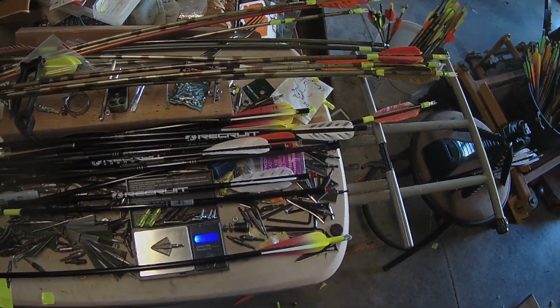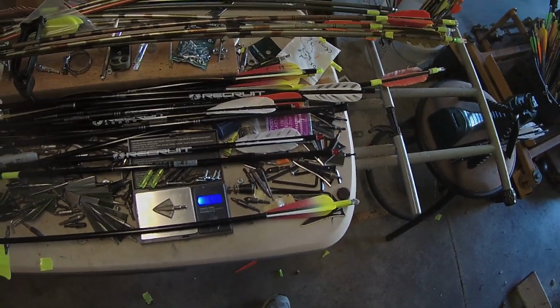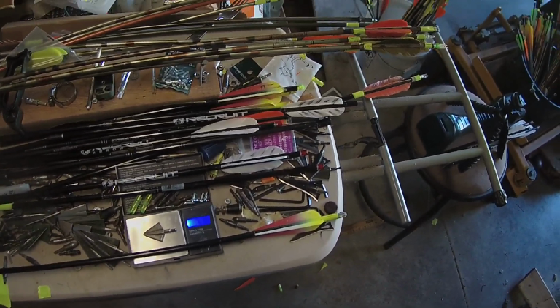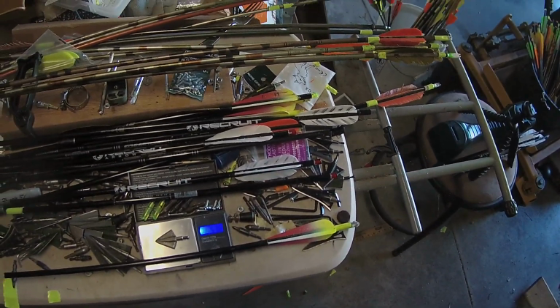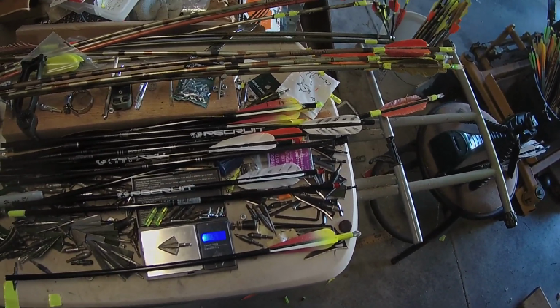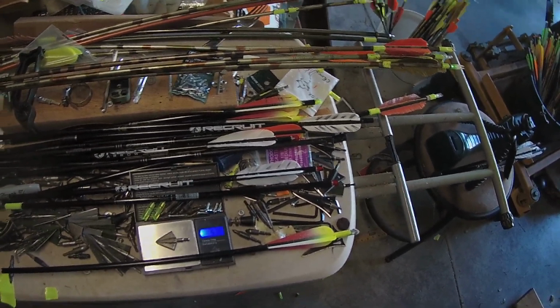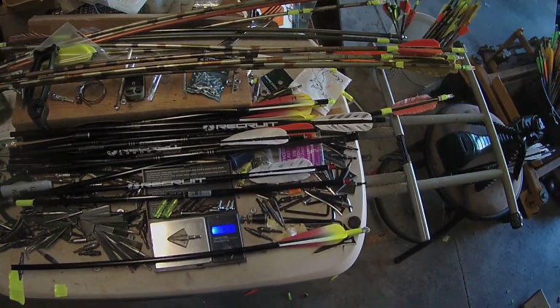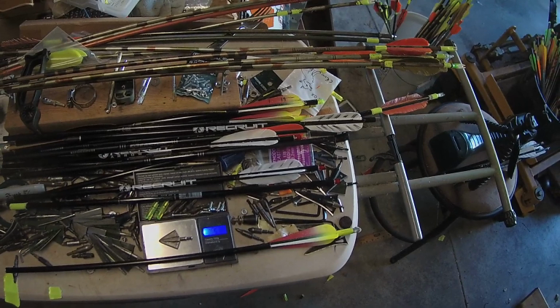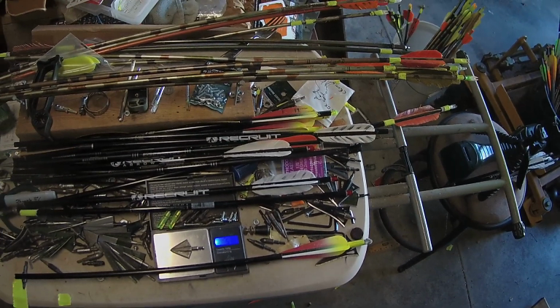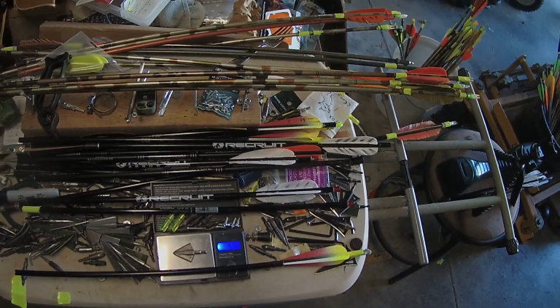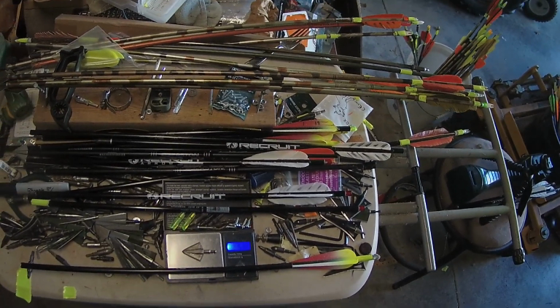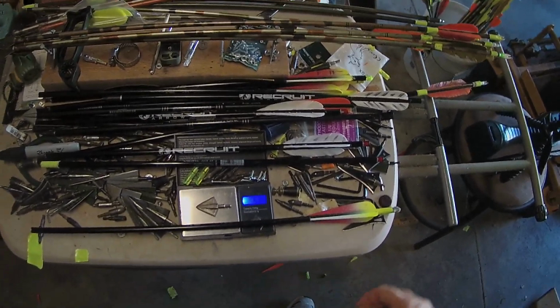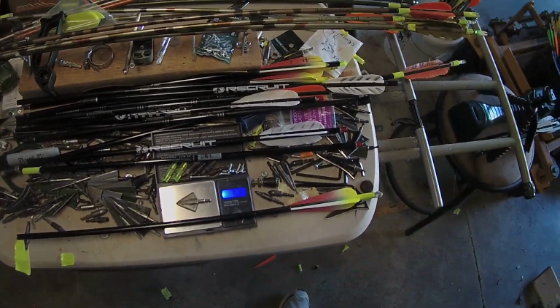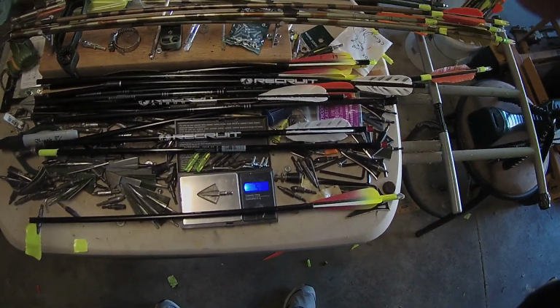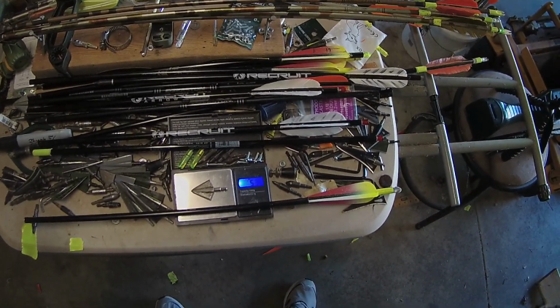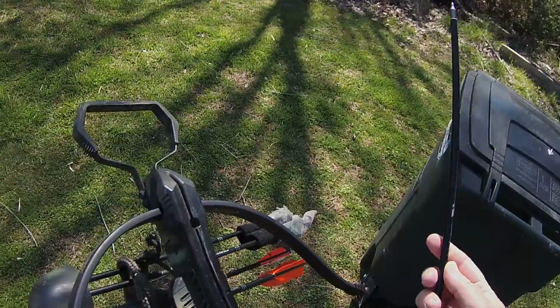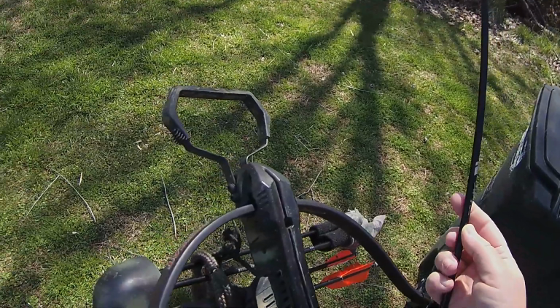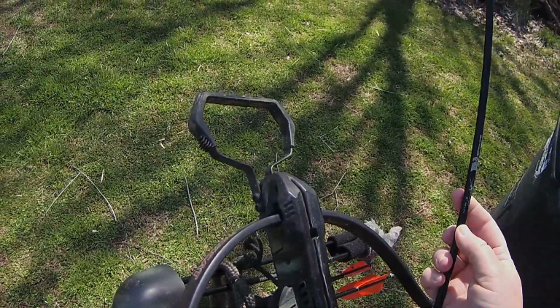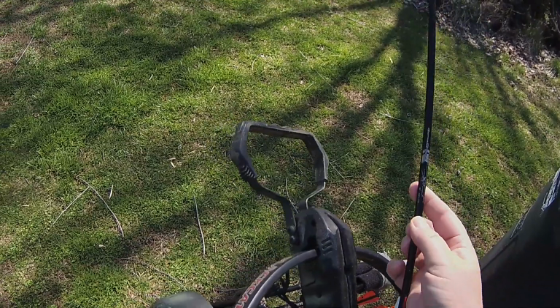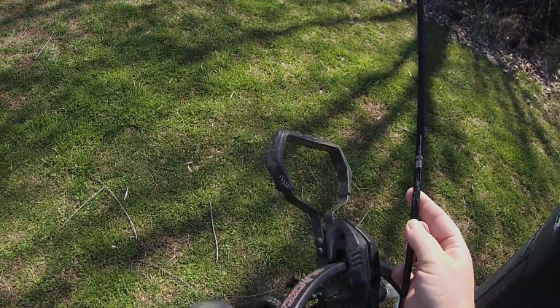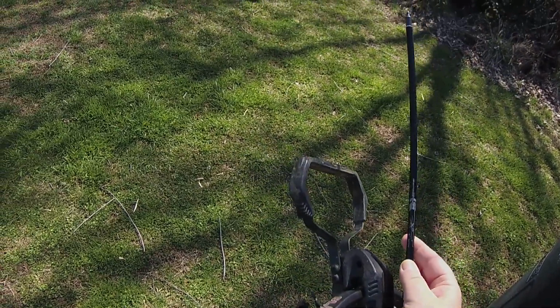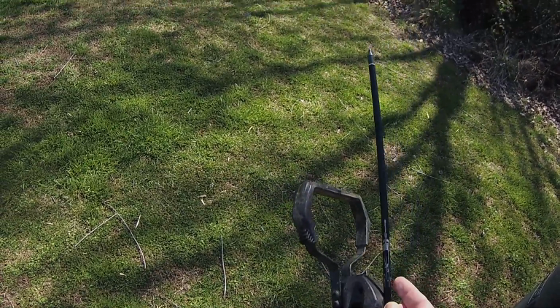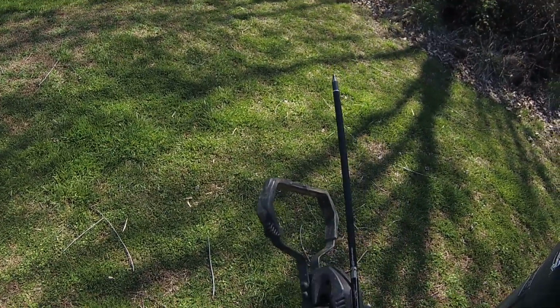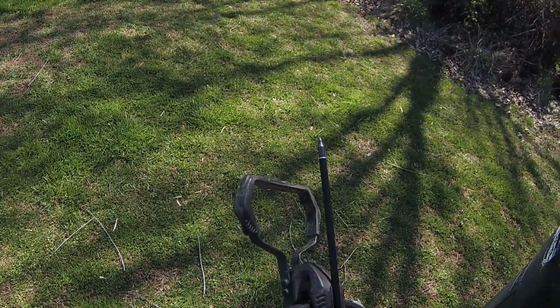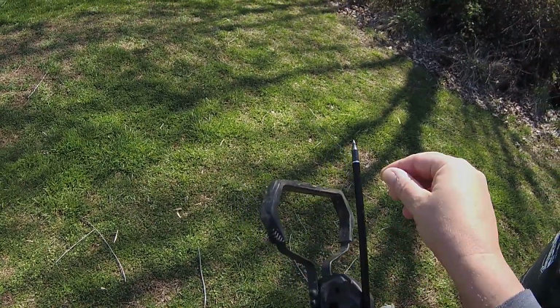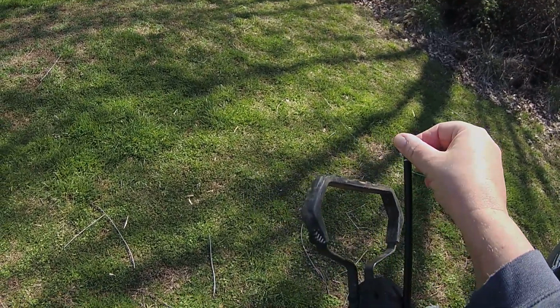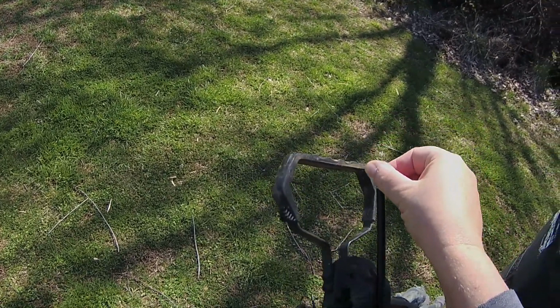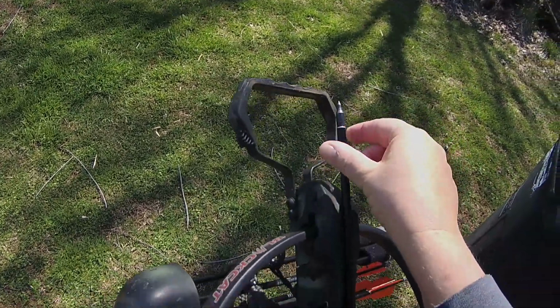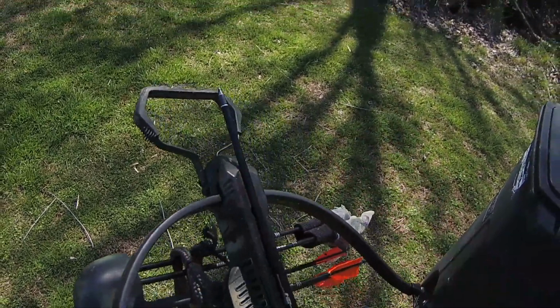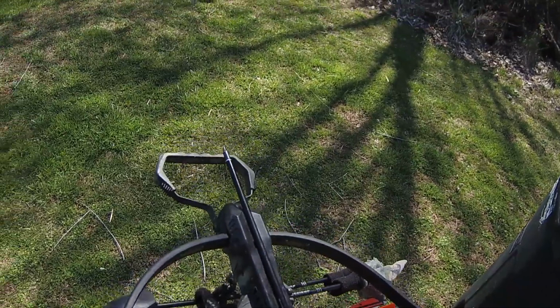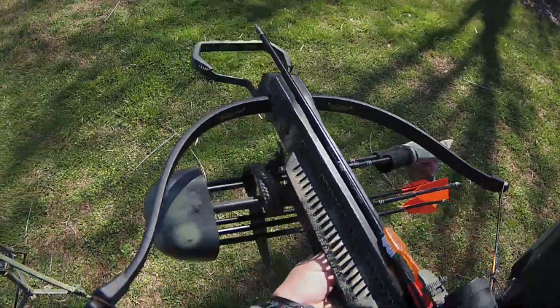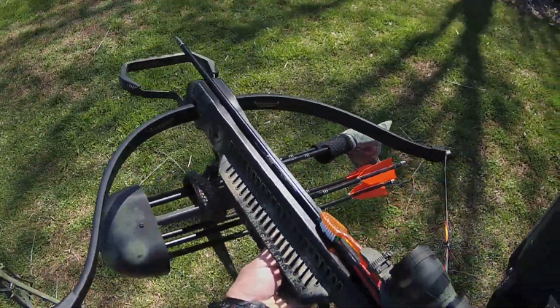If we dump that plastic fletching and replace it with feathers, it'll probably be around 510 grains or so. Alright, let's shoot this and see what it does — 2219, 20-inch arrow with a 145 grain point on the front, lighted nock, plastic fletching.